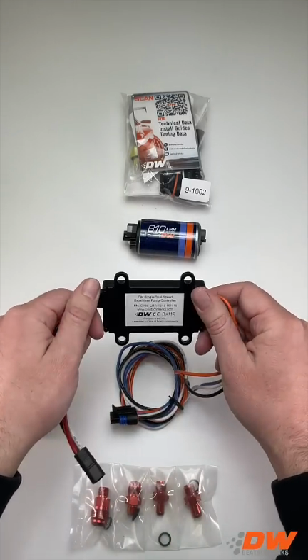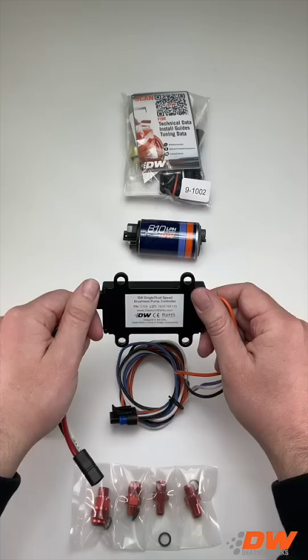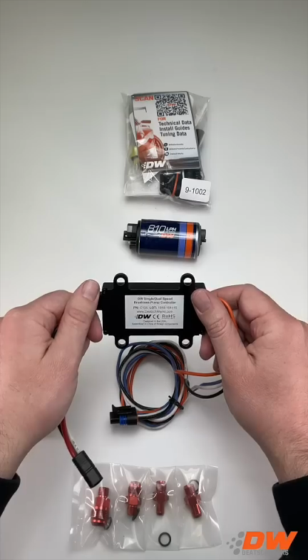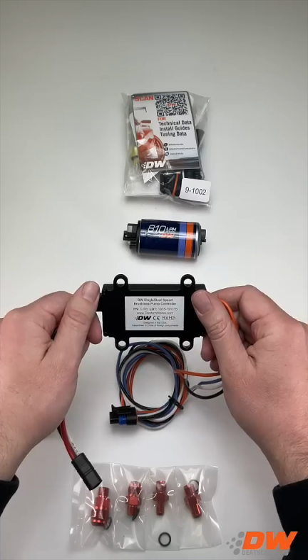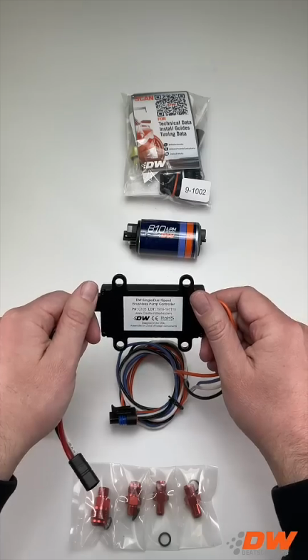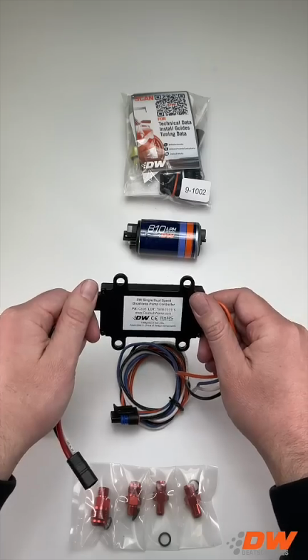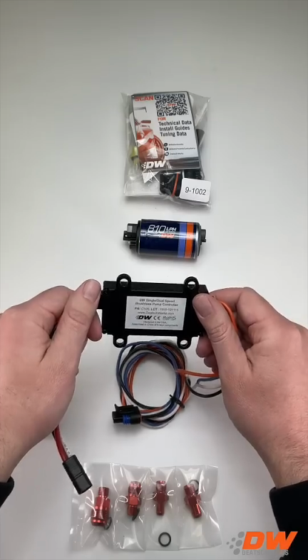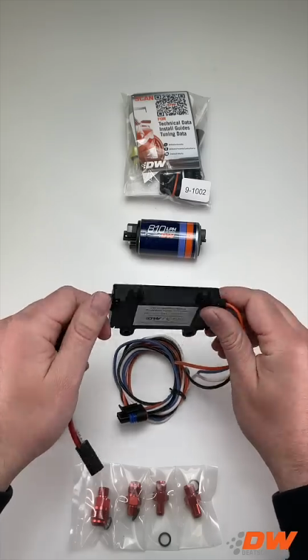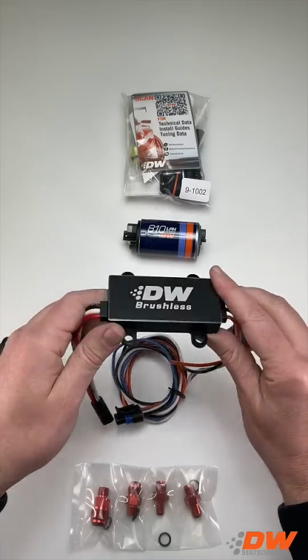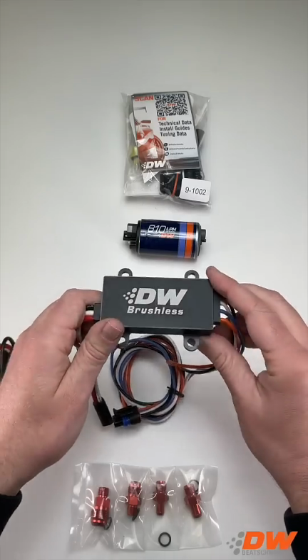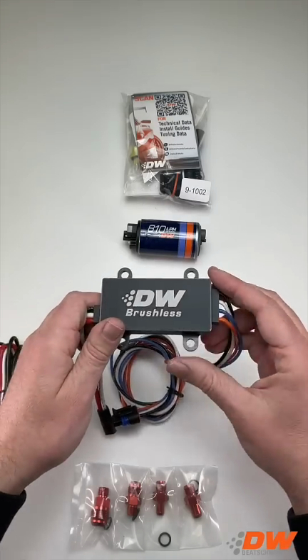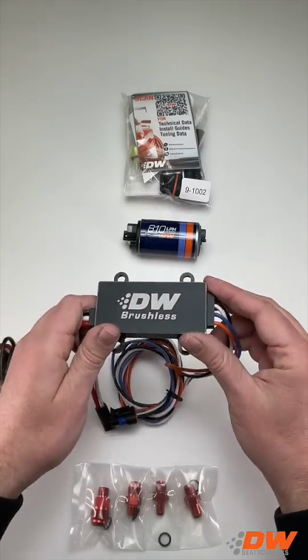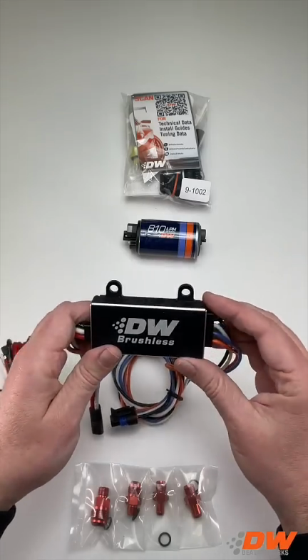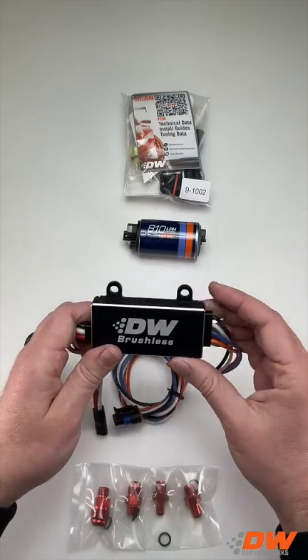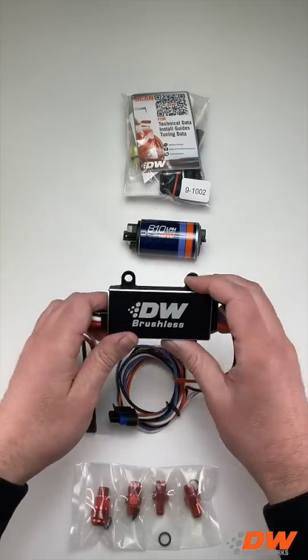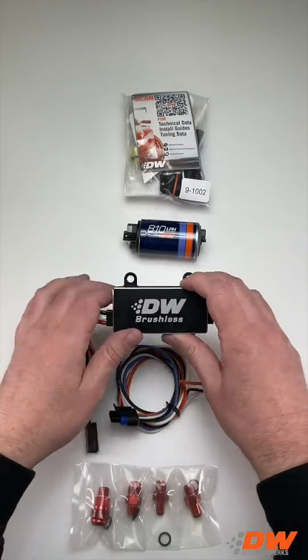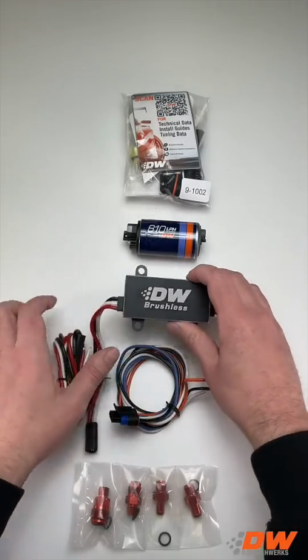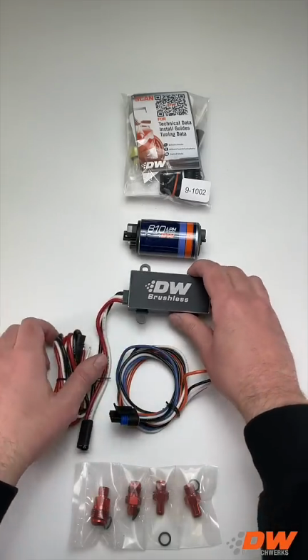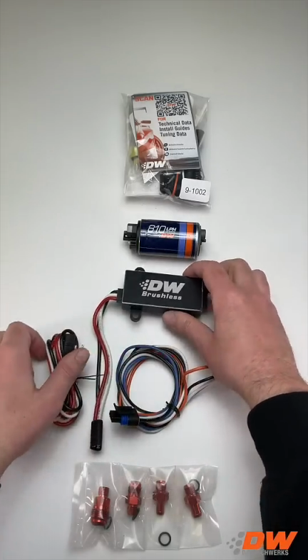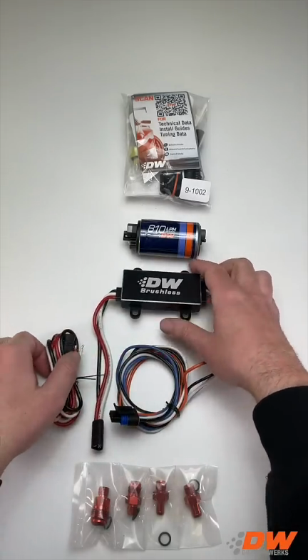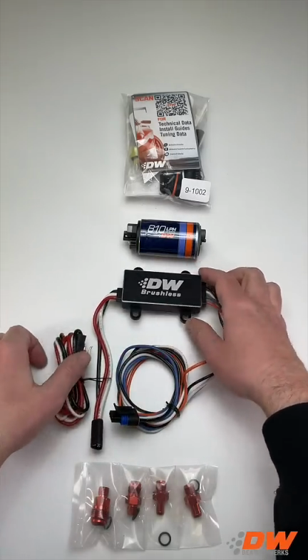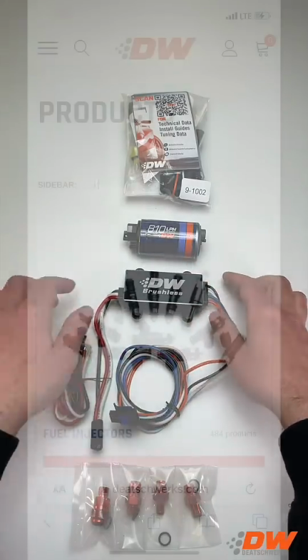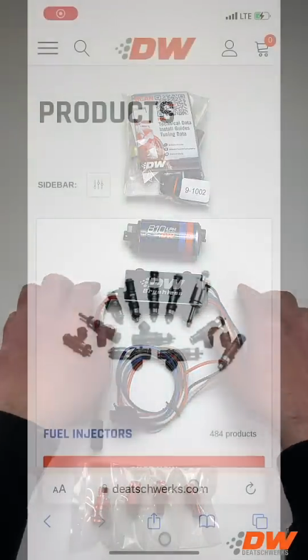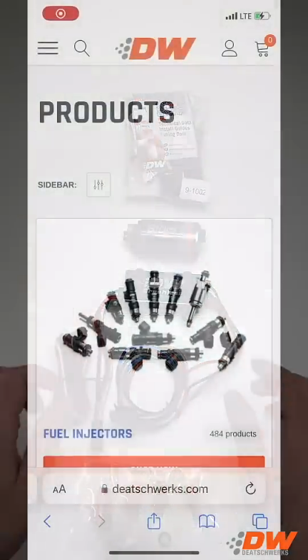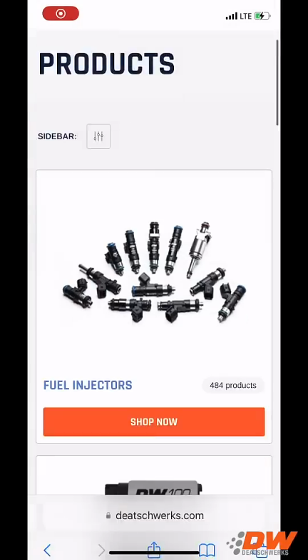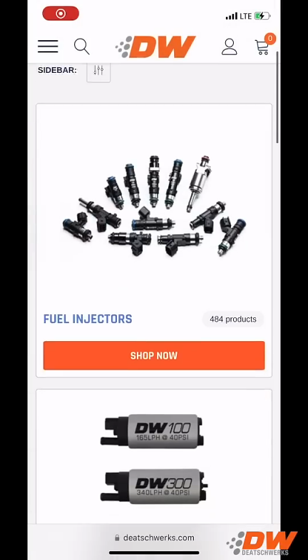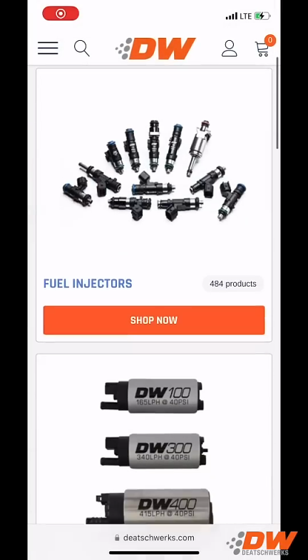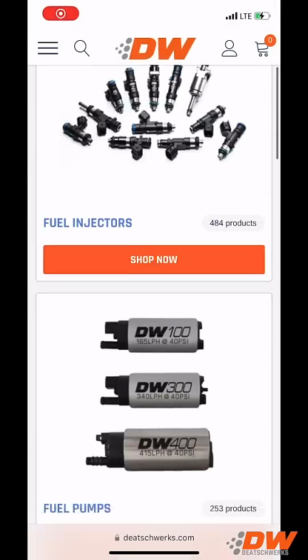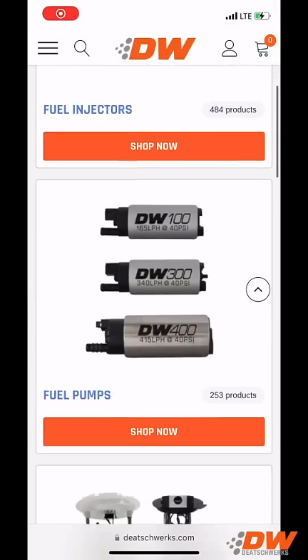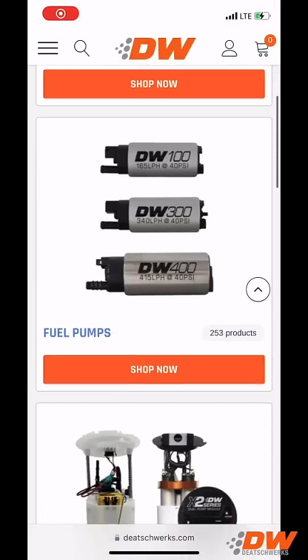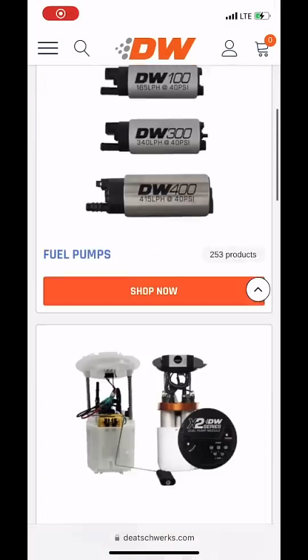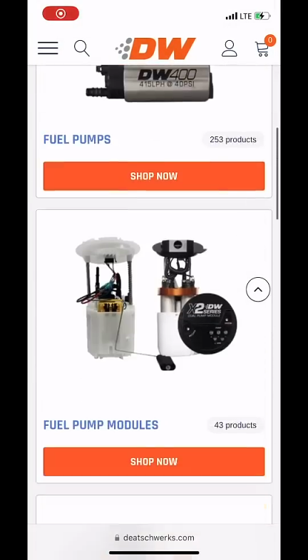No brushes, no commutator — equals ultimate durability. To find out more about the DW810 or any of our other products, visit us online at dtworx.com.